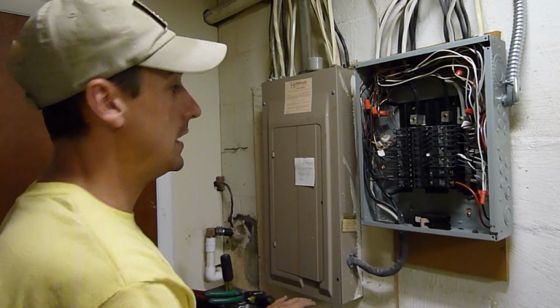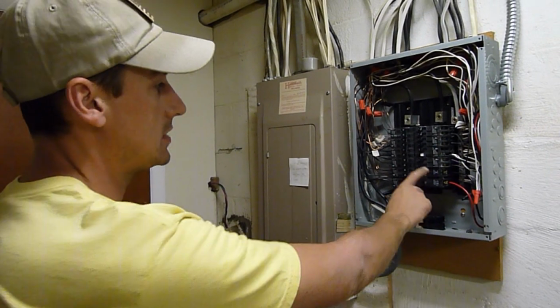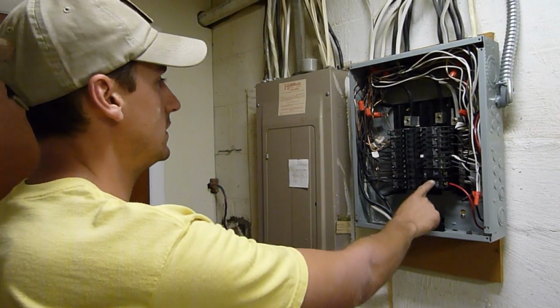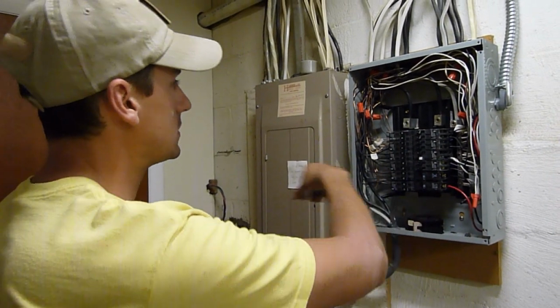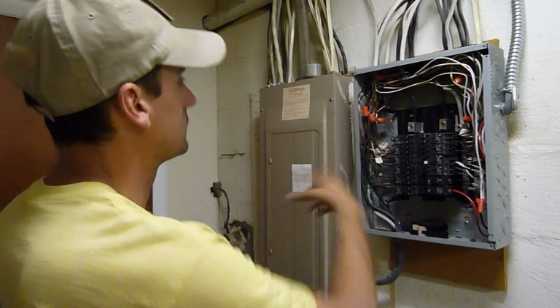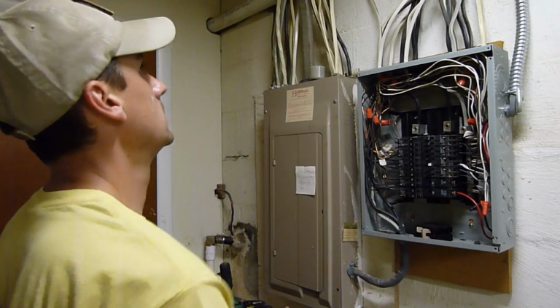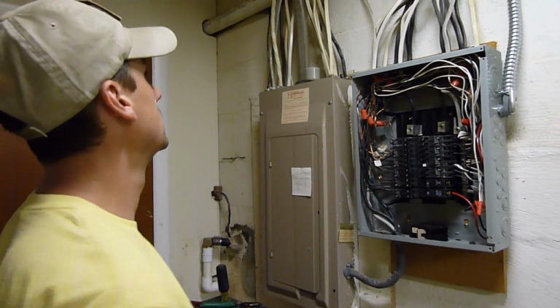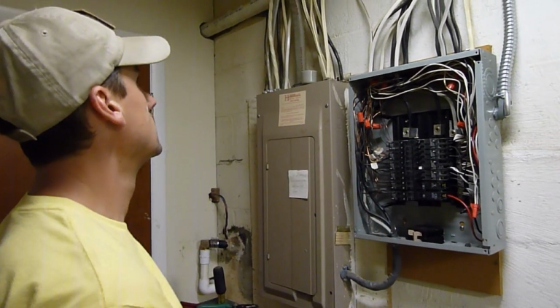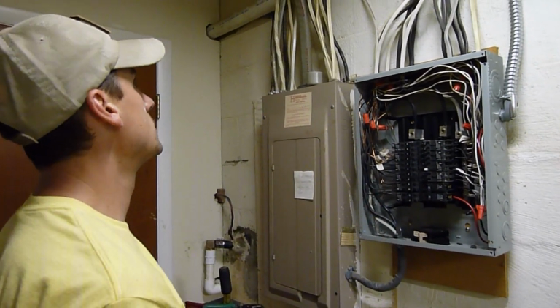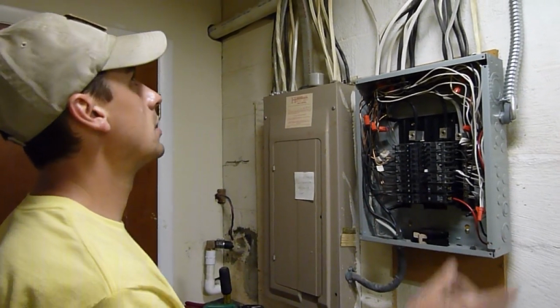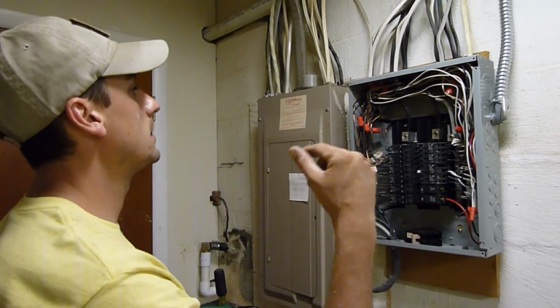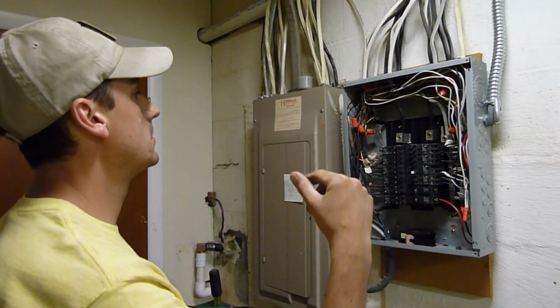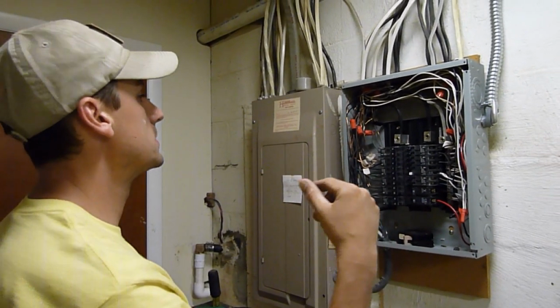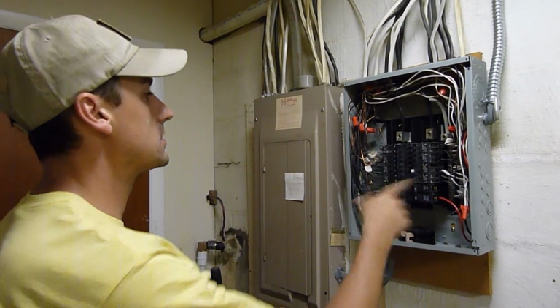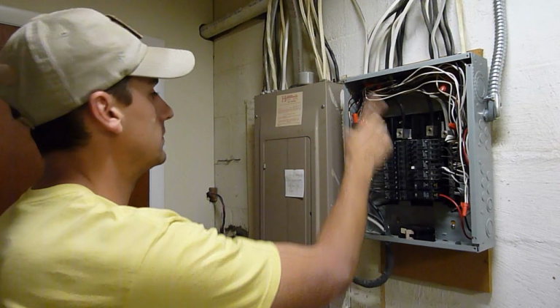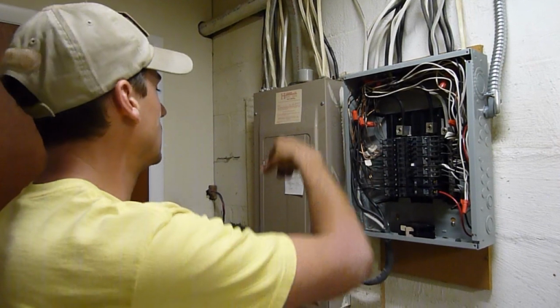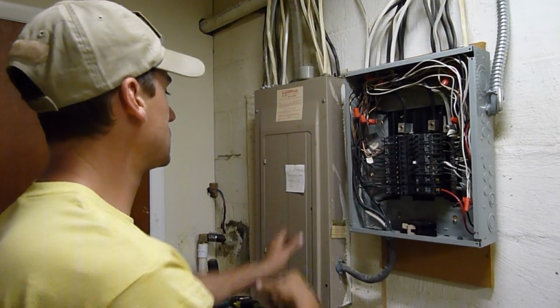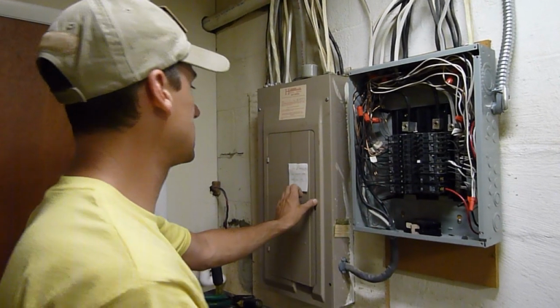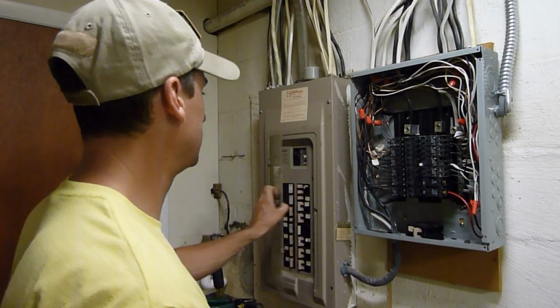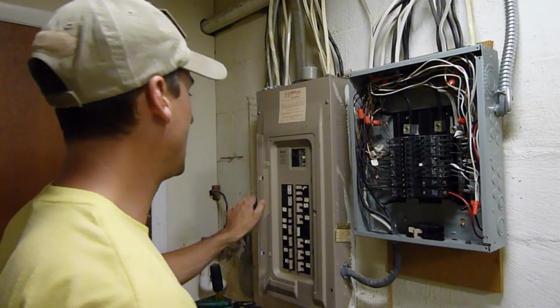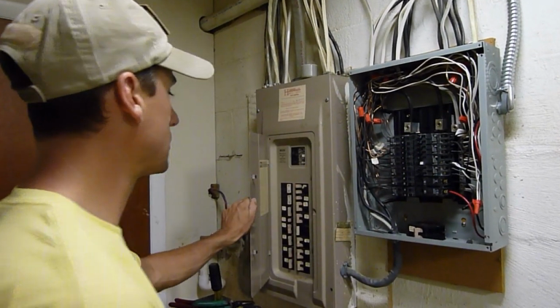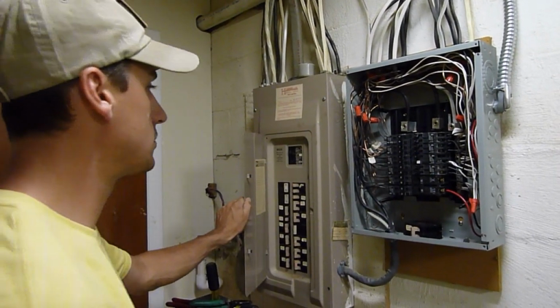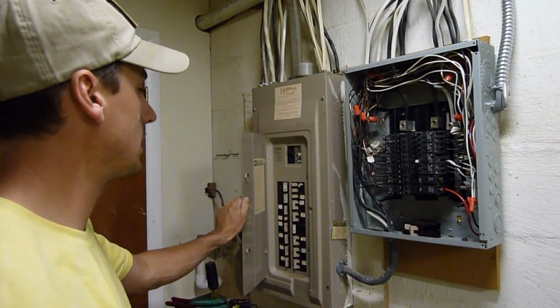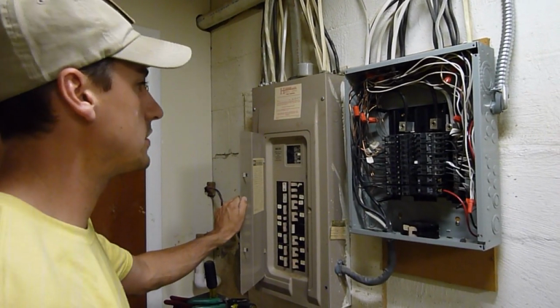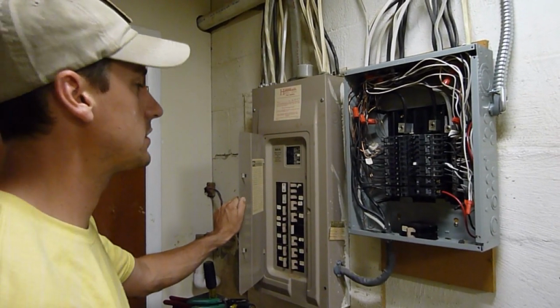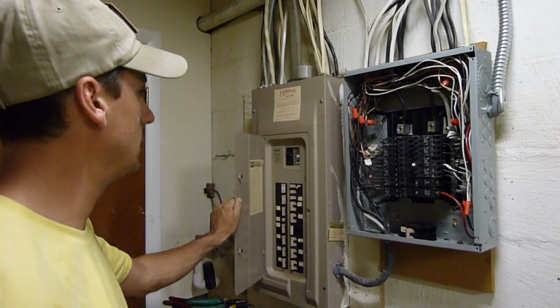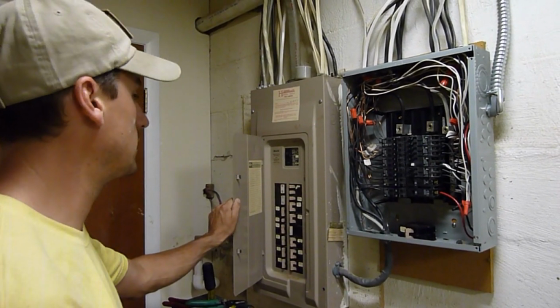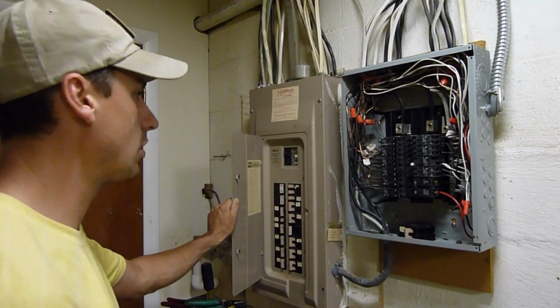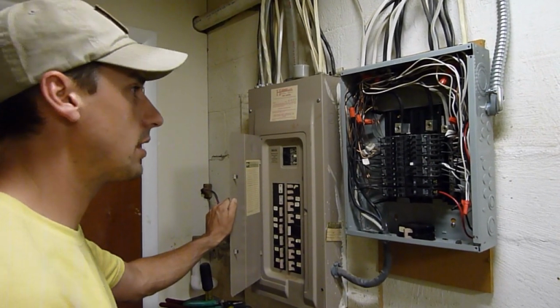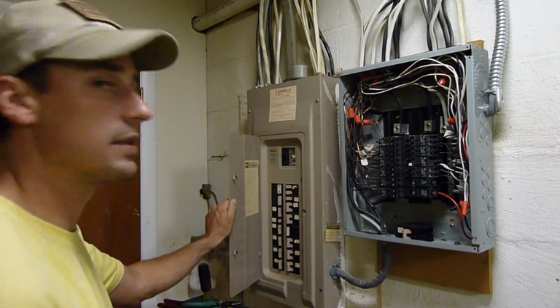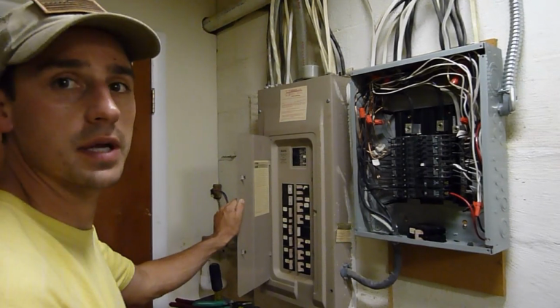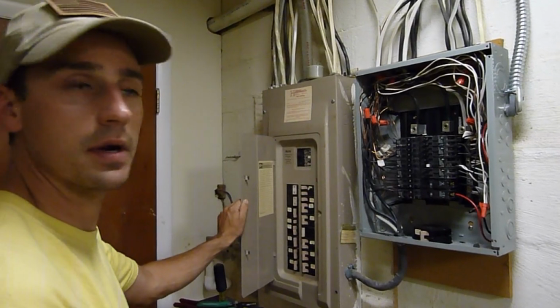This actually back-feeds your system. As you're drawing energy from the sun it's going to hit all these circuits. Your house is going to use the sunlight energy first. Any additional will go back on the grid, and that's where you get your credit.